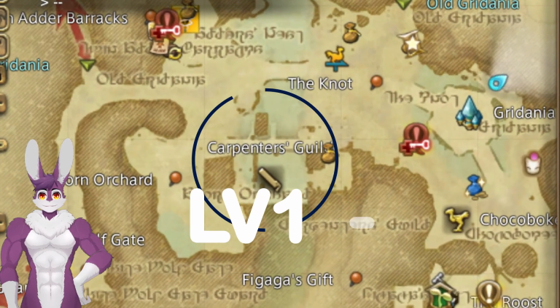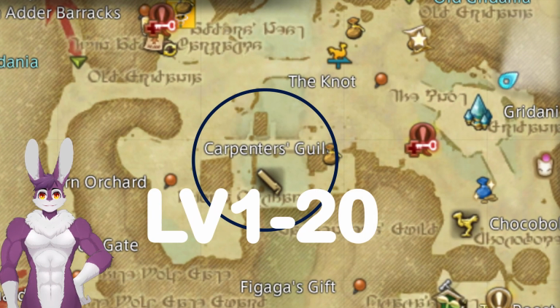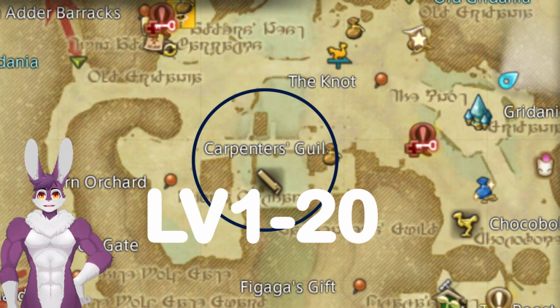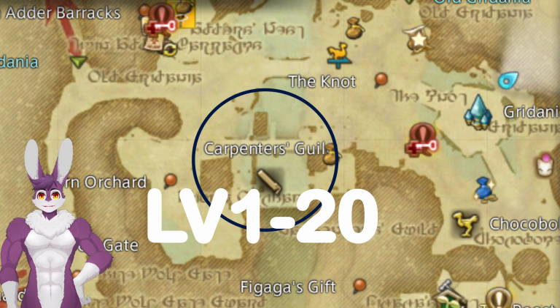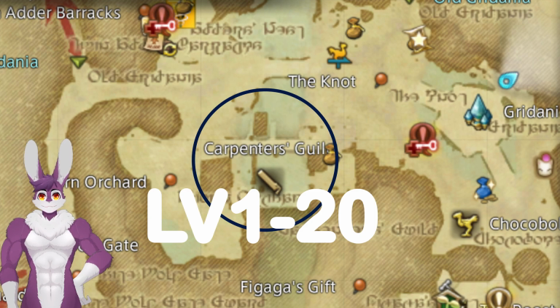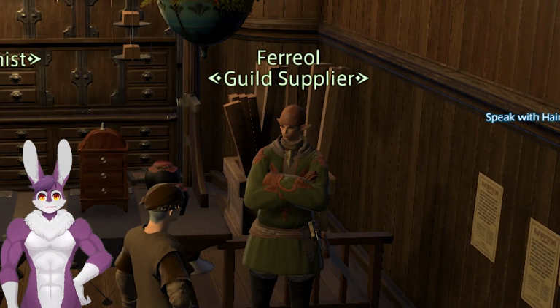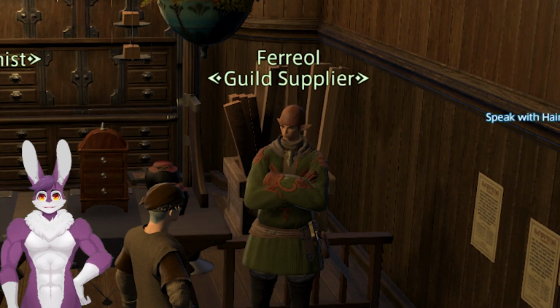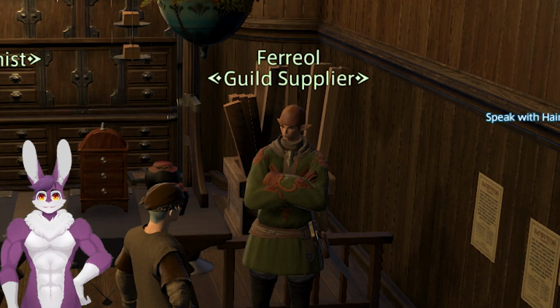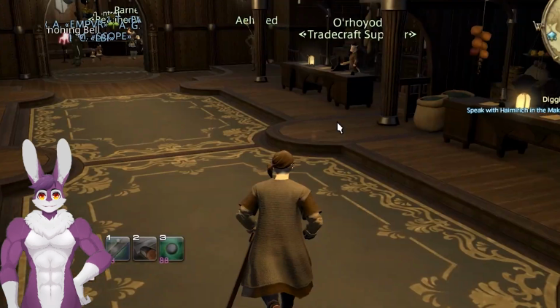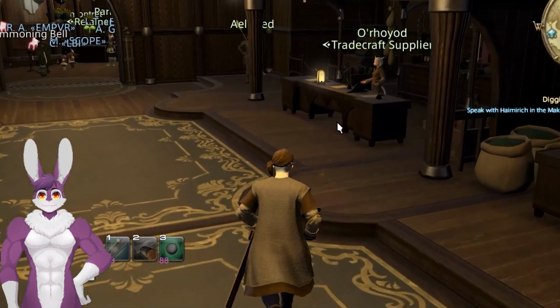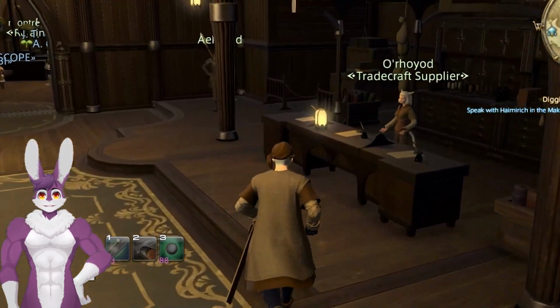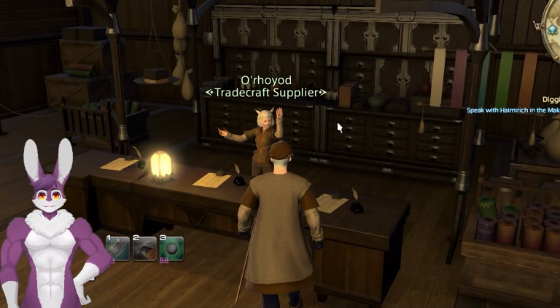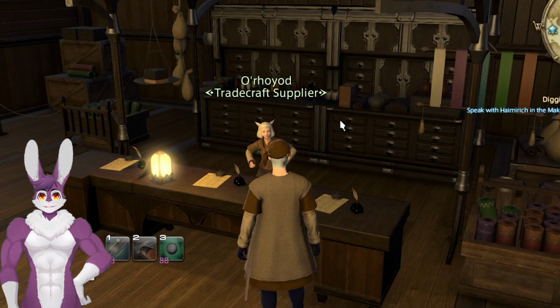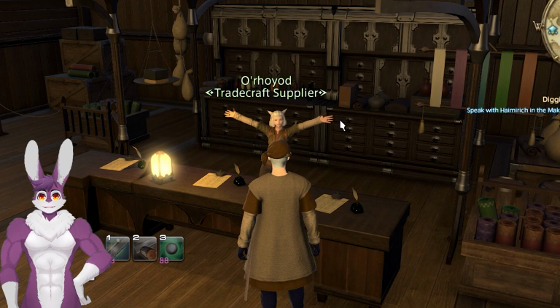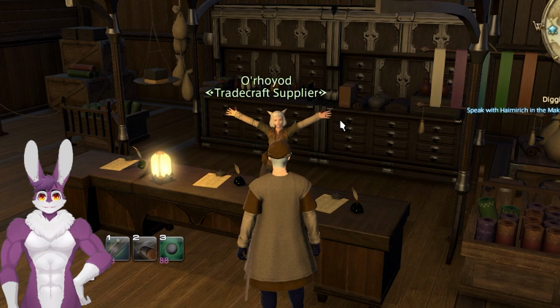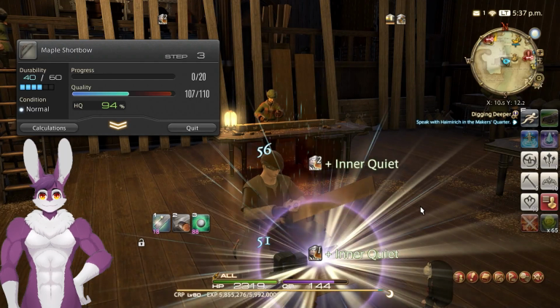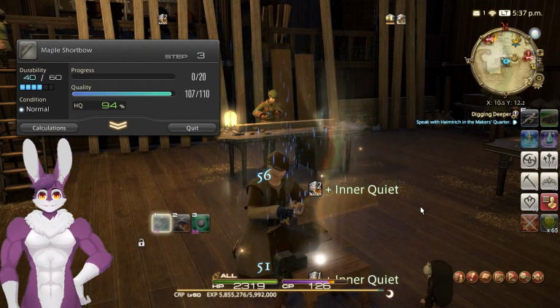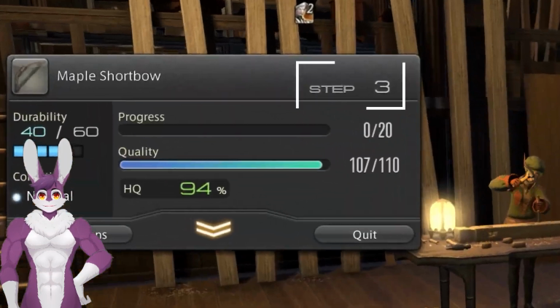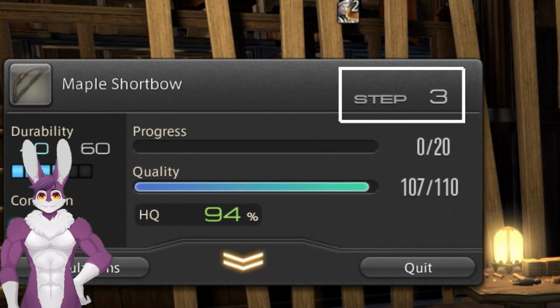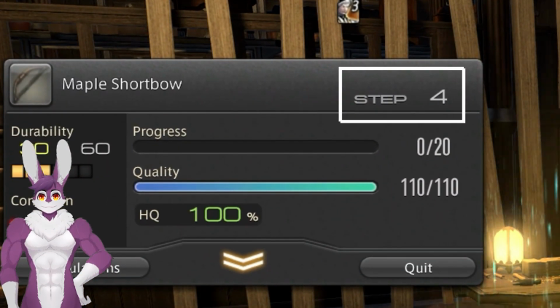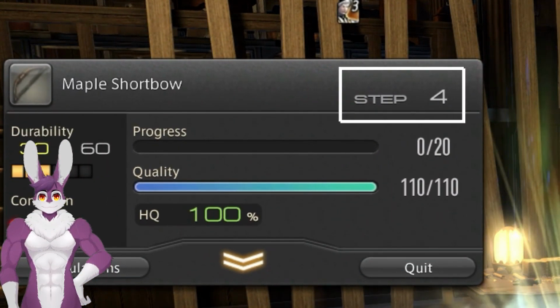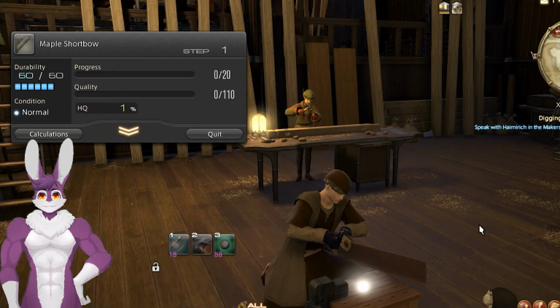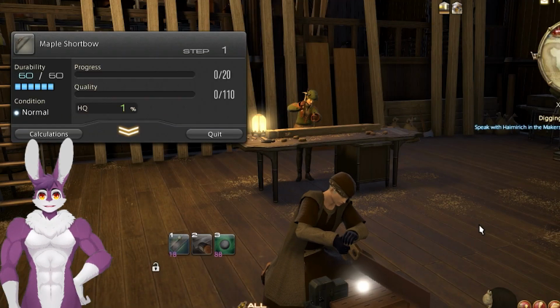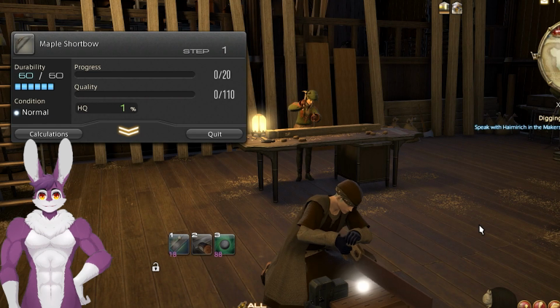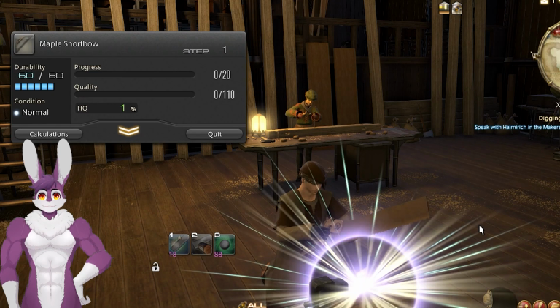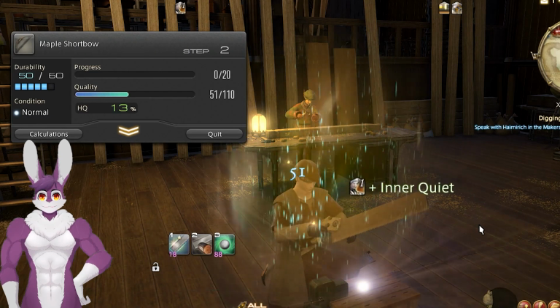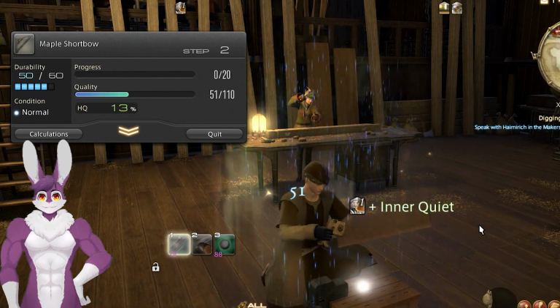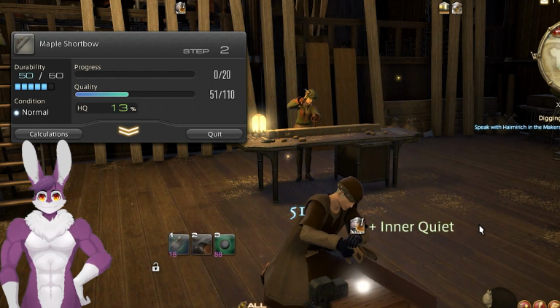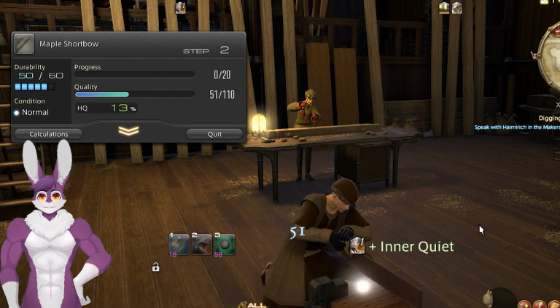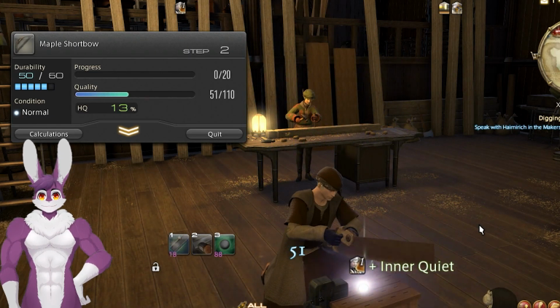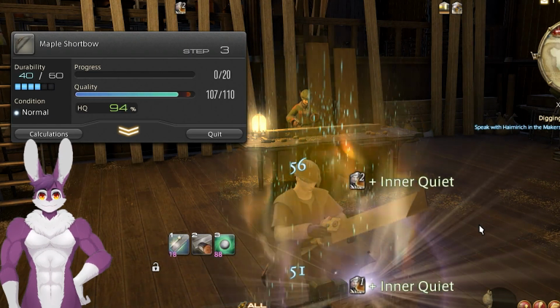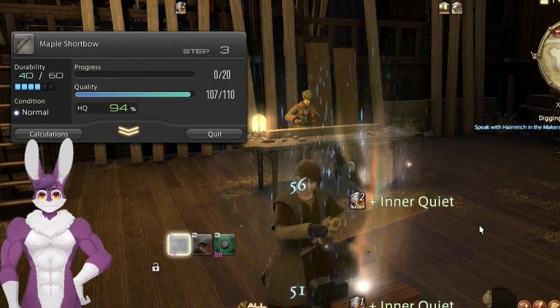Leveling 1 to 20 is easily done at your guild. Use the guild supplier for materials. If you can't find the material, try the tradecraft merchant near the market board. The more steps you take during your craft, the more experience points you'll get. Level 1 to 10 can be done without using equipment and only two different crafts, so don't over-prepare for this.